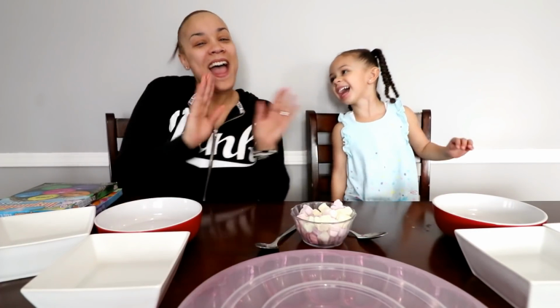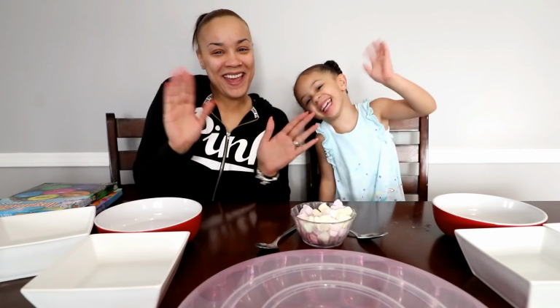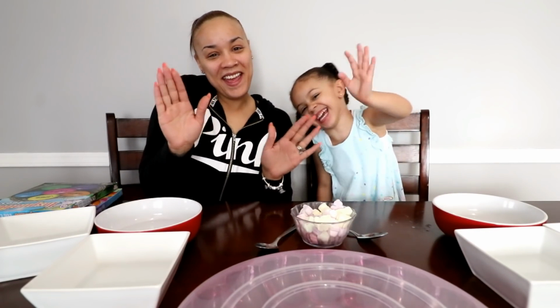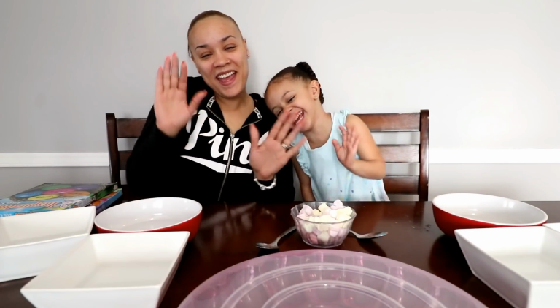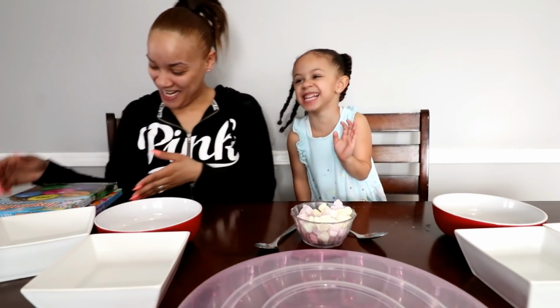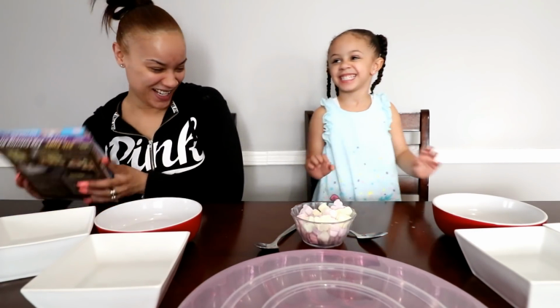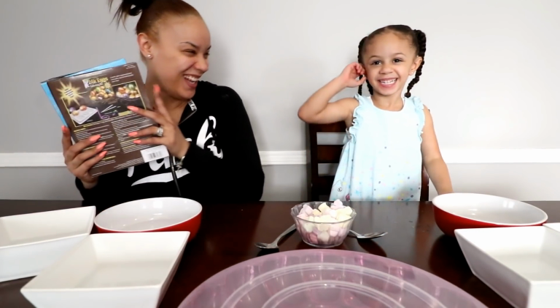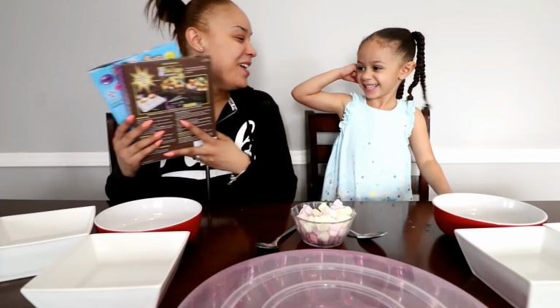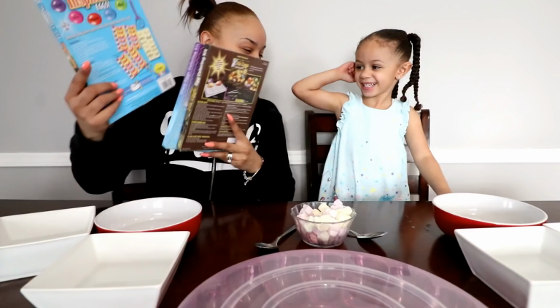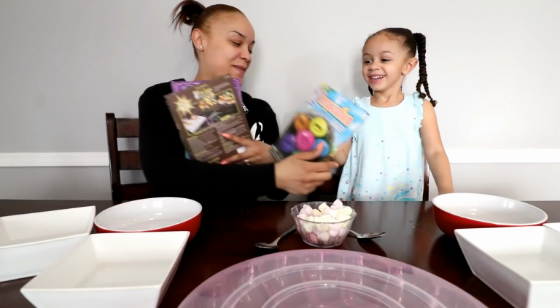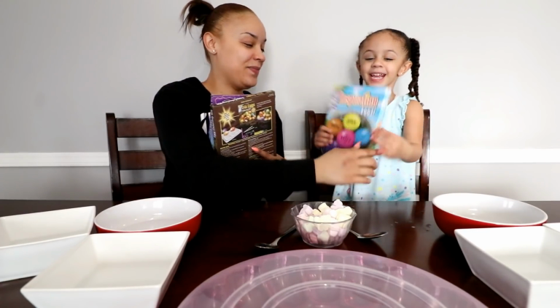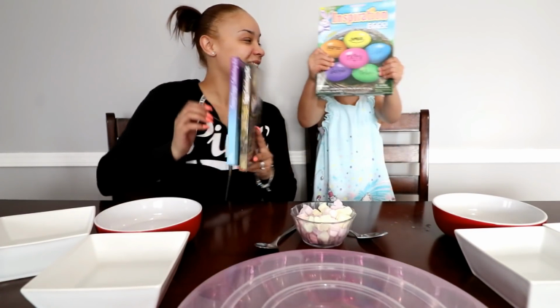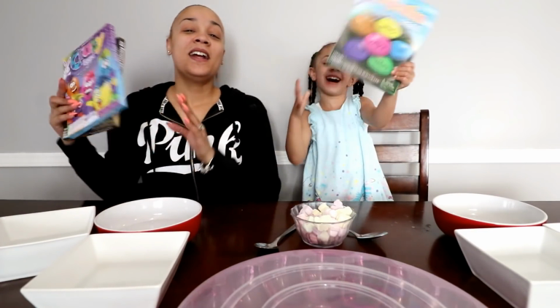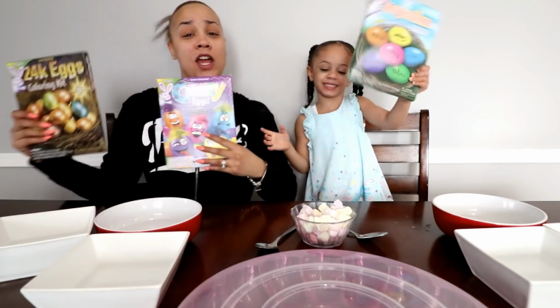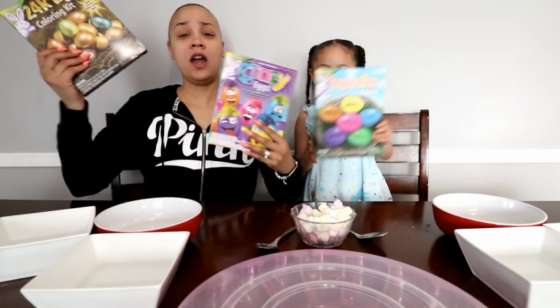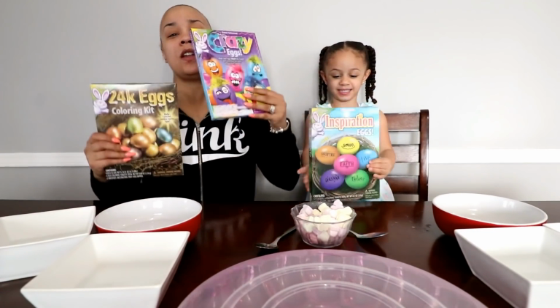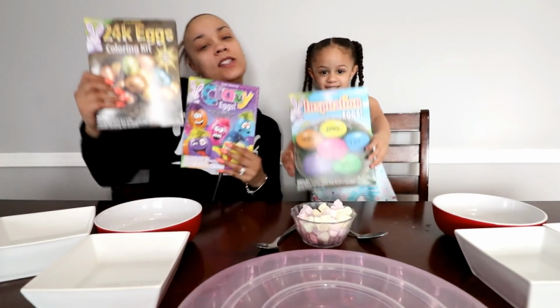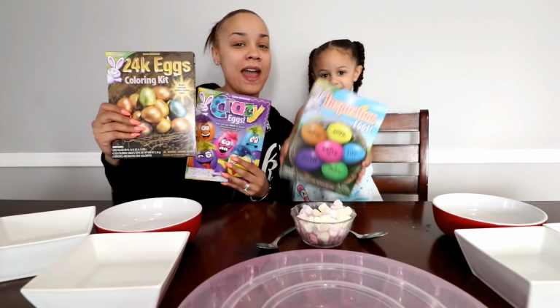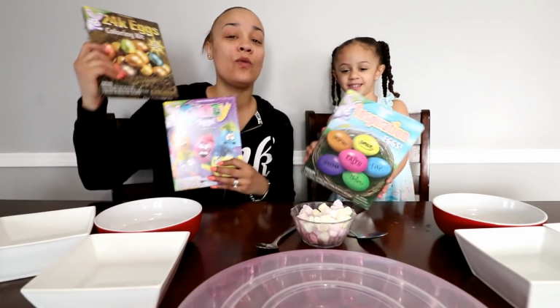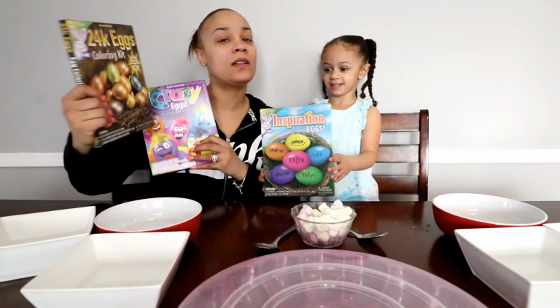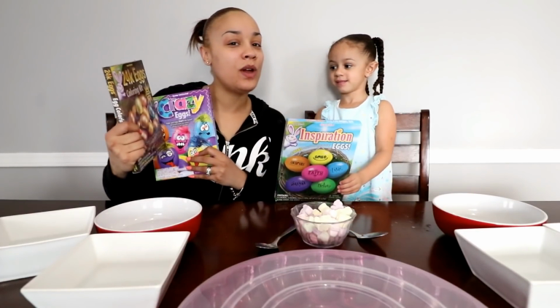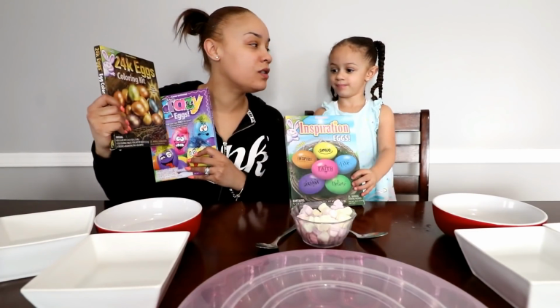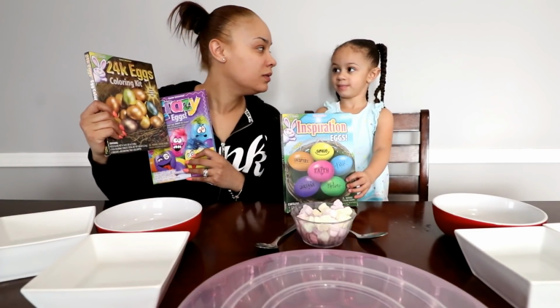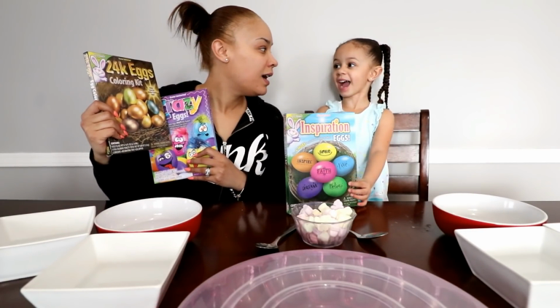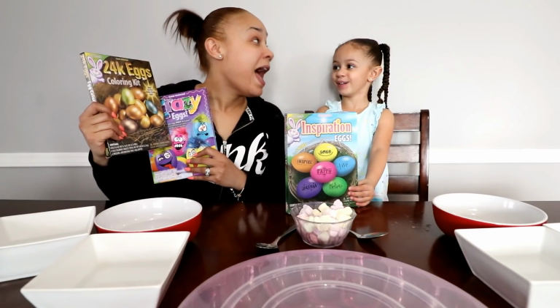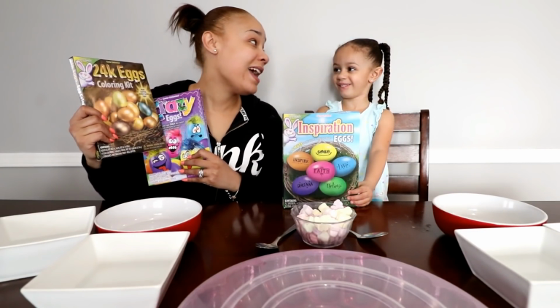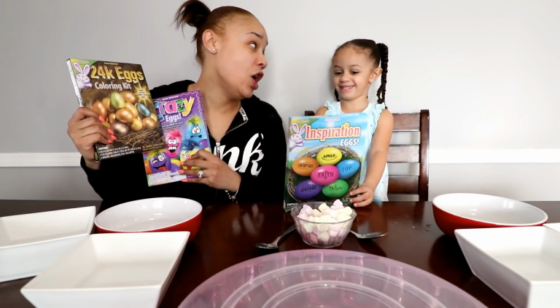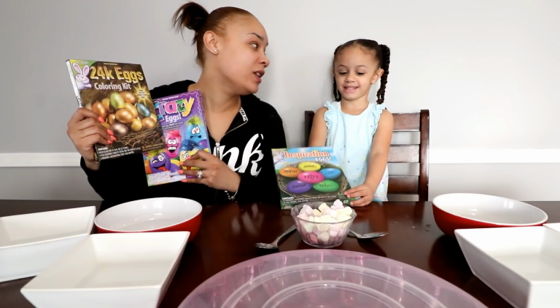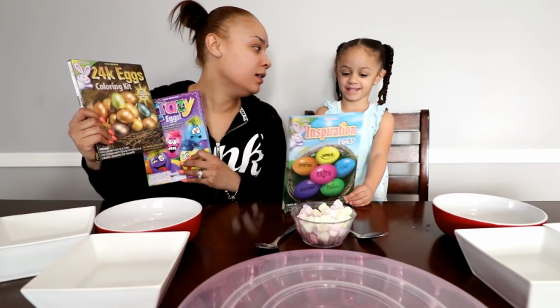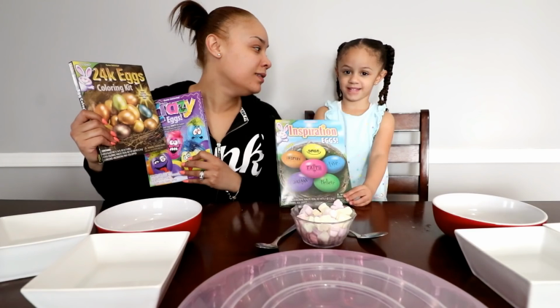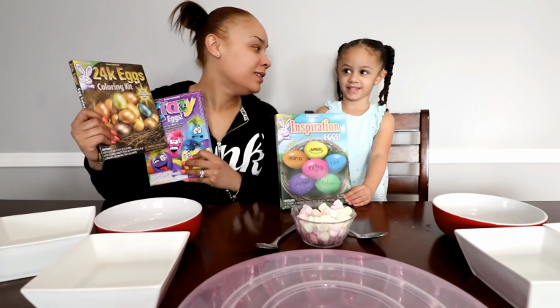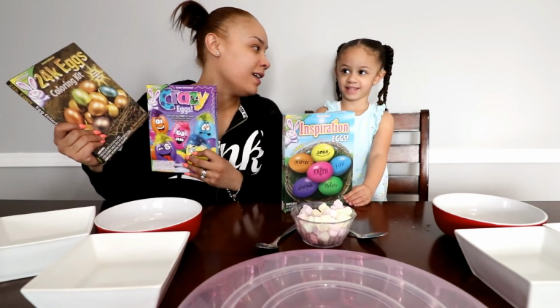Hi kids! What's going on today? We're making Easter eggs! Today we are making our Easter eggs and then once we make them pretty we are going to hide them and do an egg hunt!